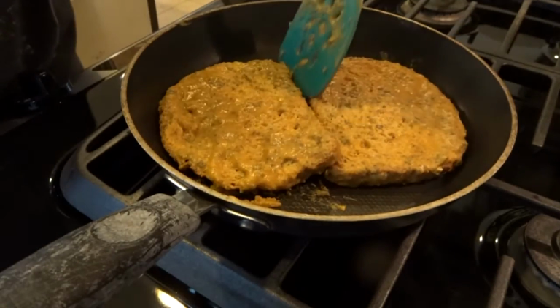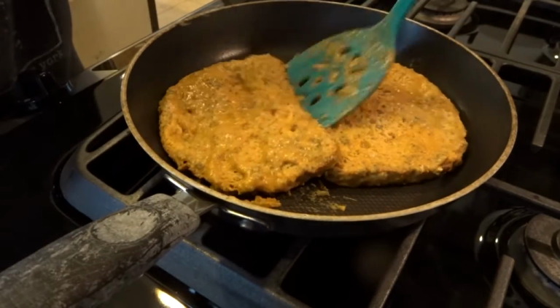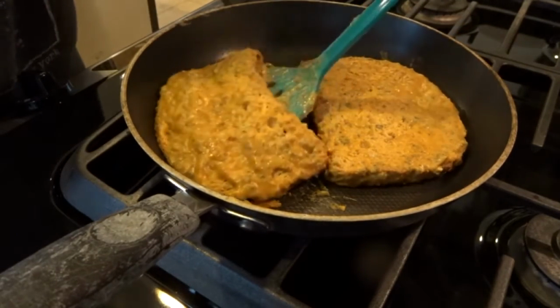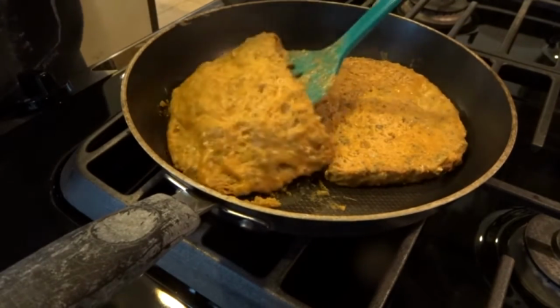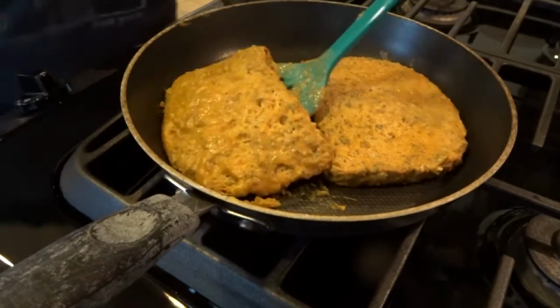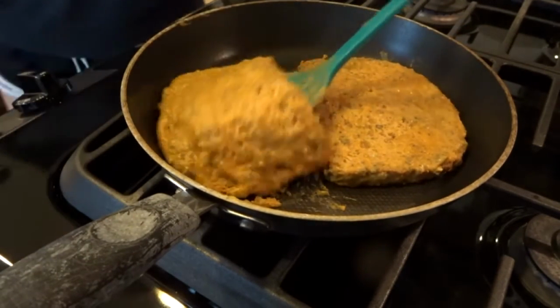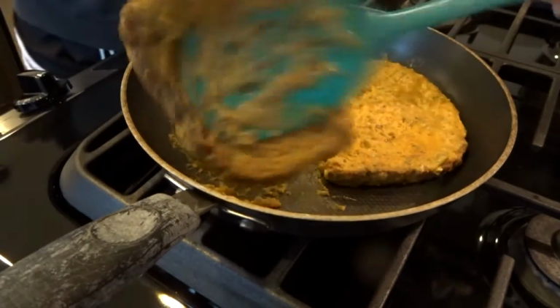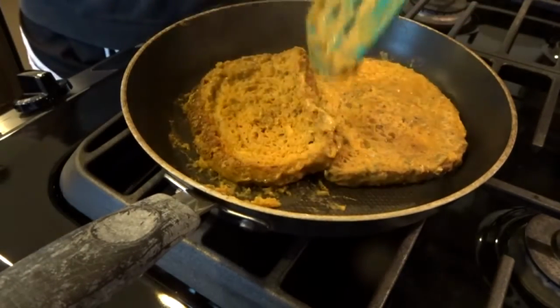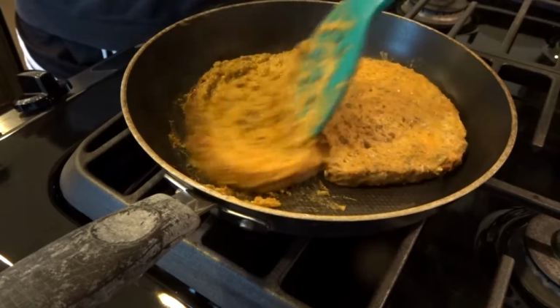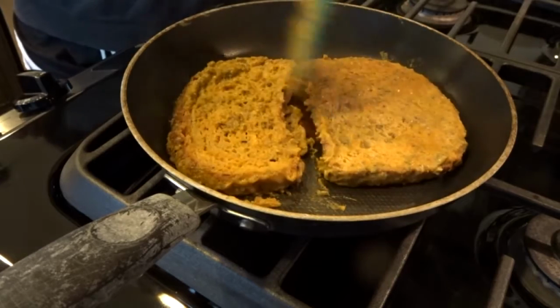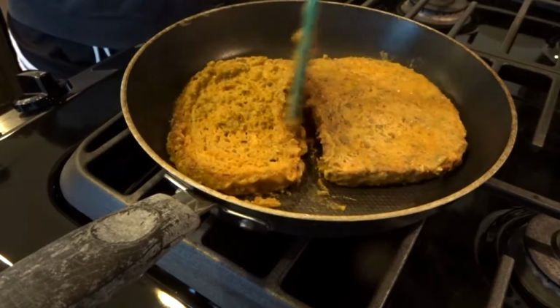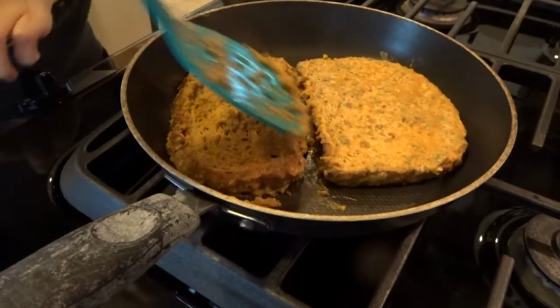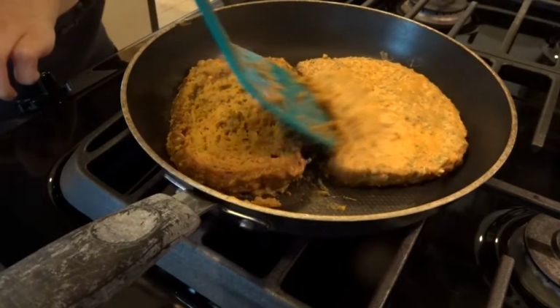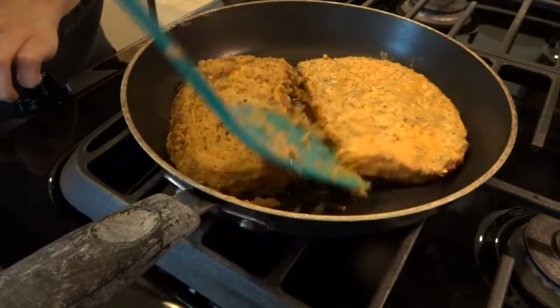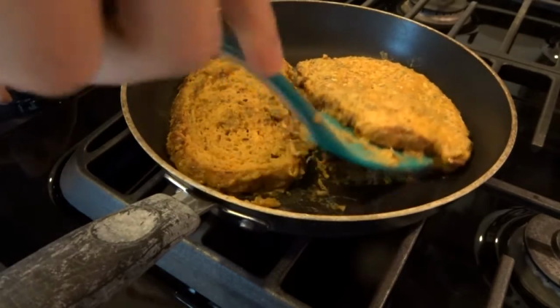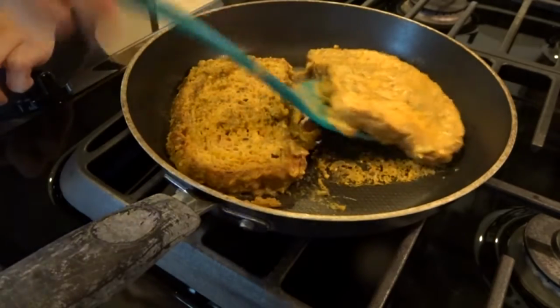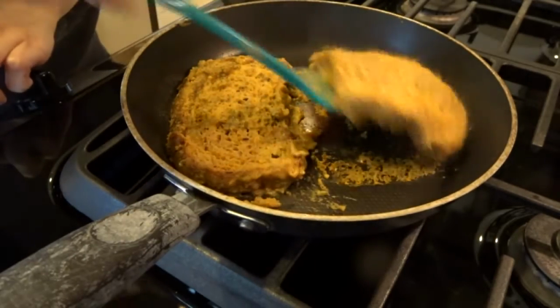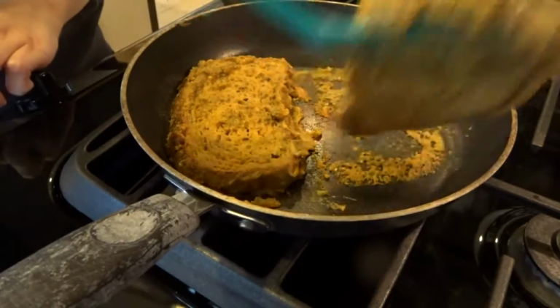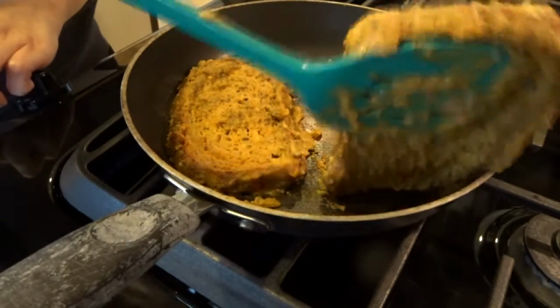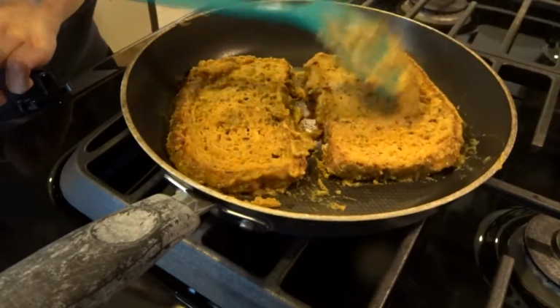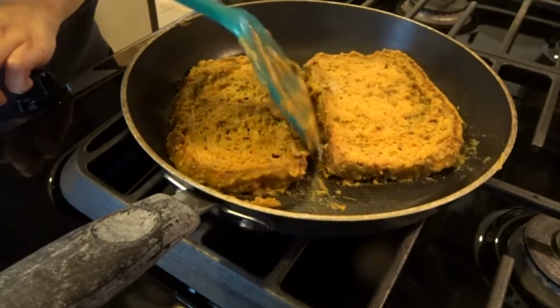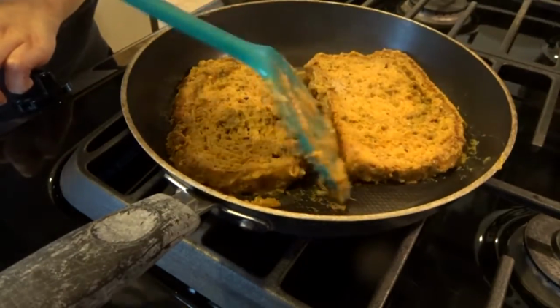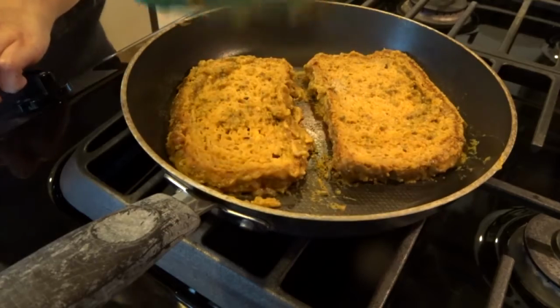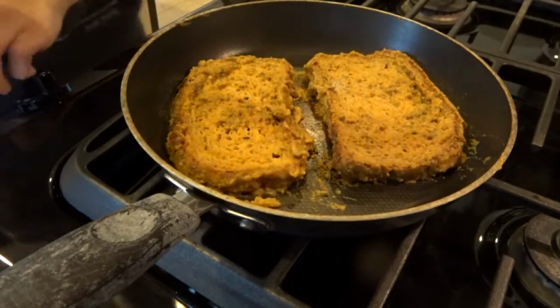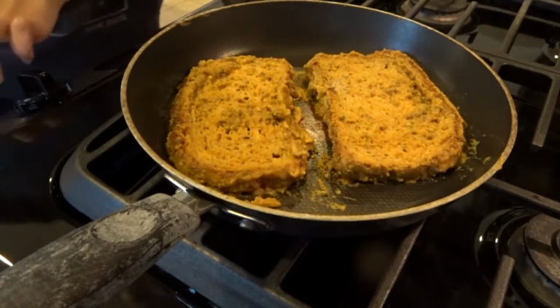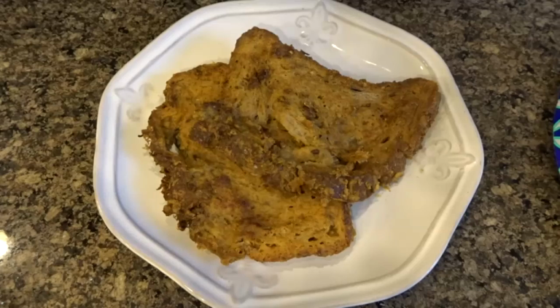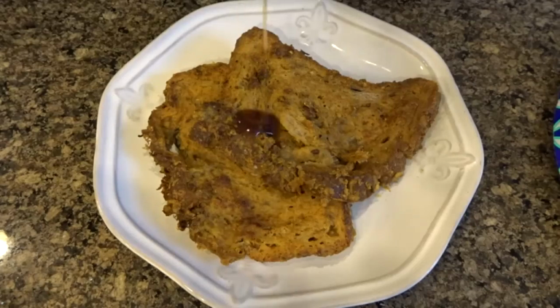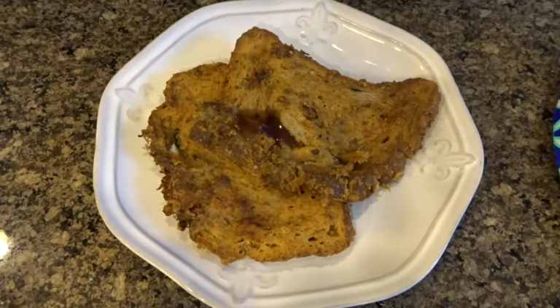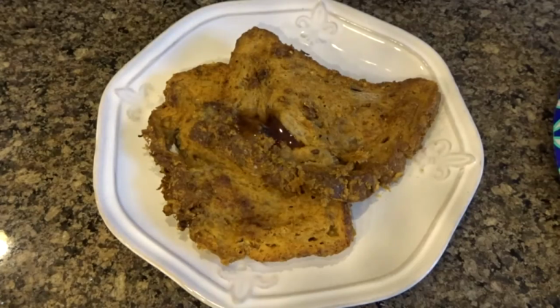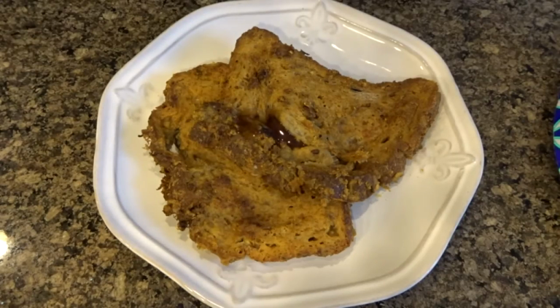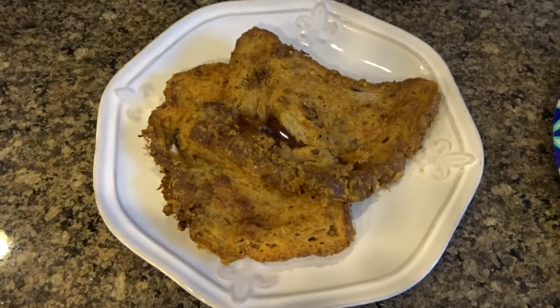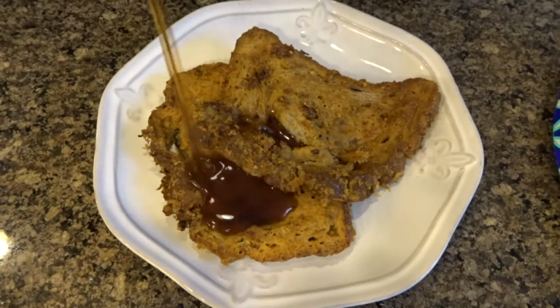If you're not using any oil or anything, you want to cook it at low to medium heat. It takes about five to seven minutes on each side until it is completely cooked.